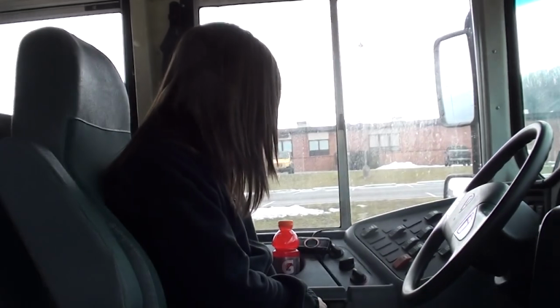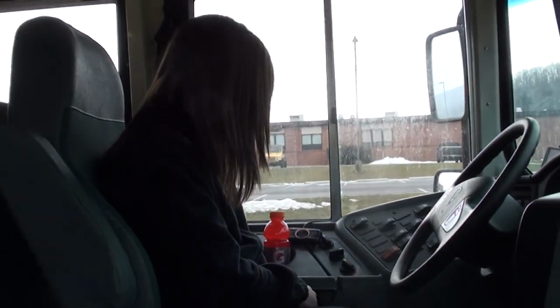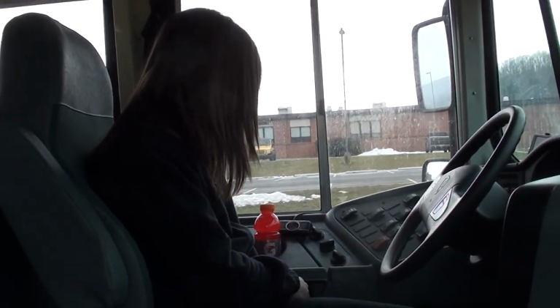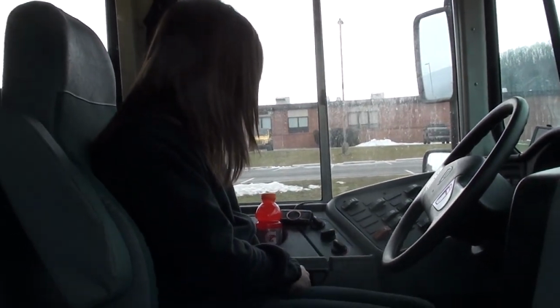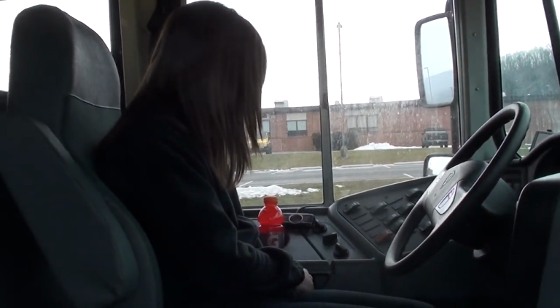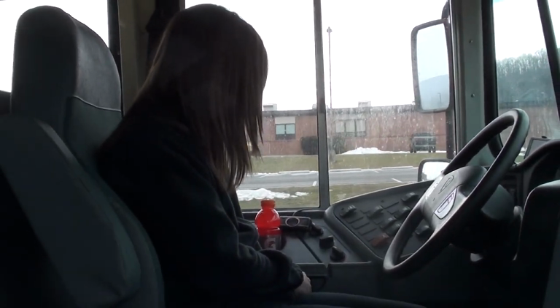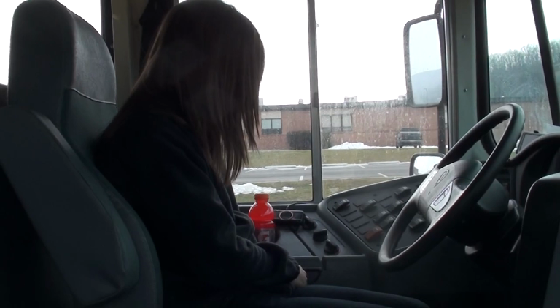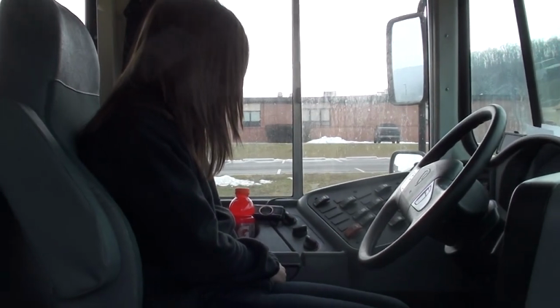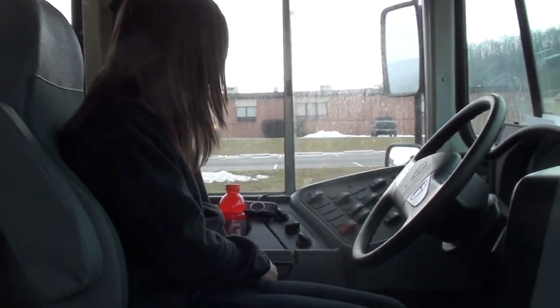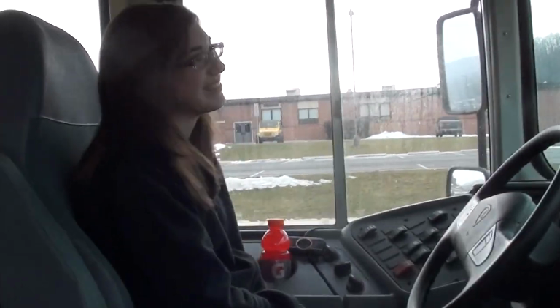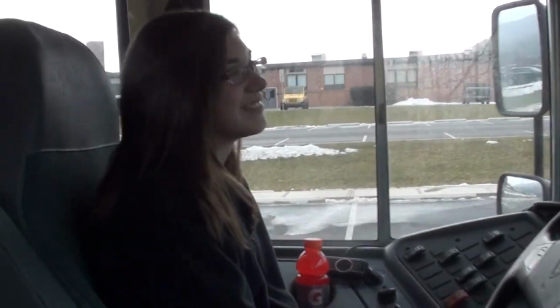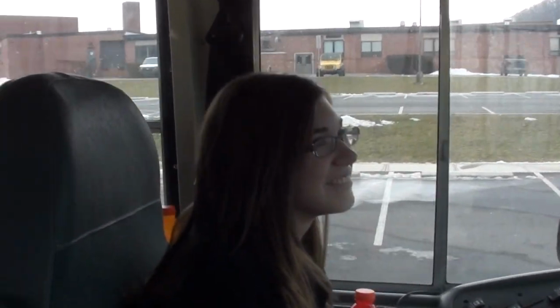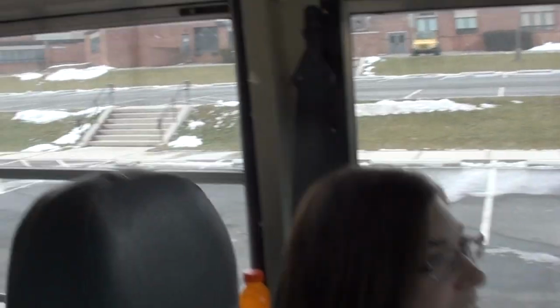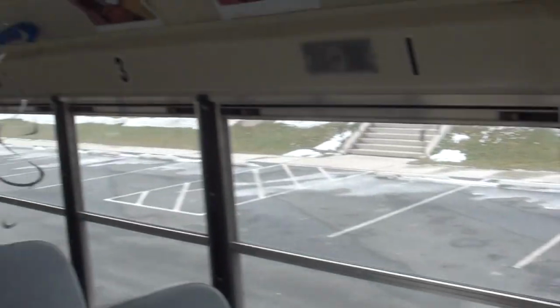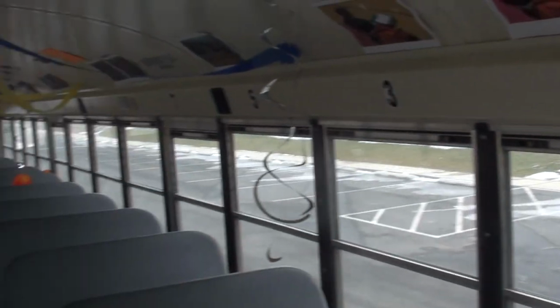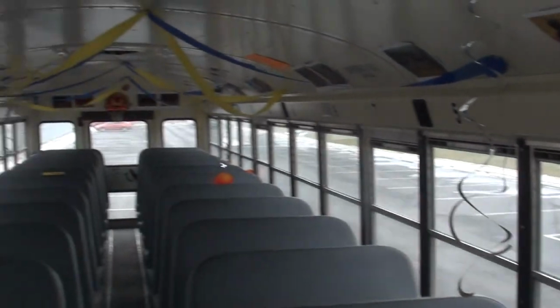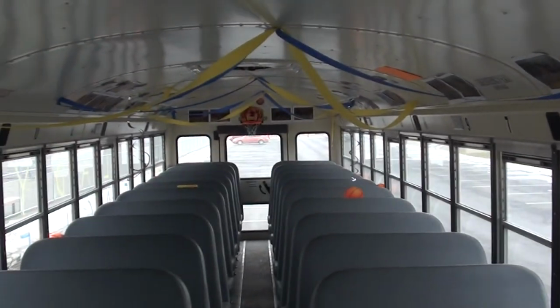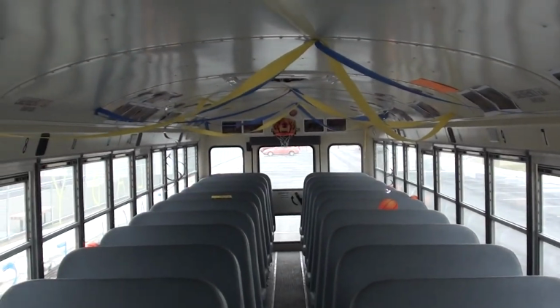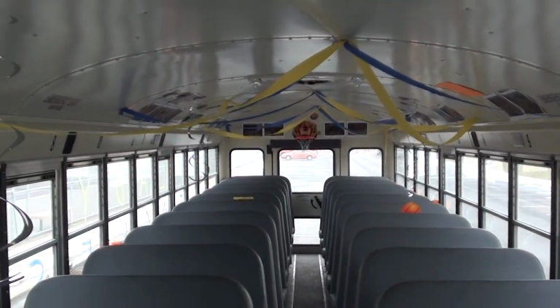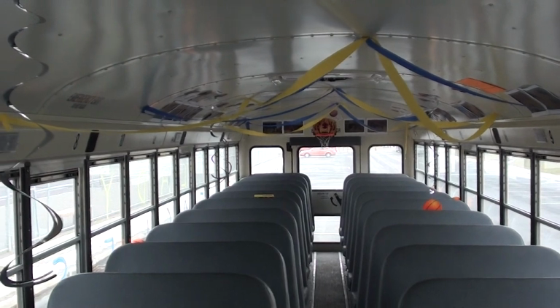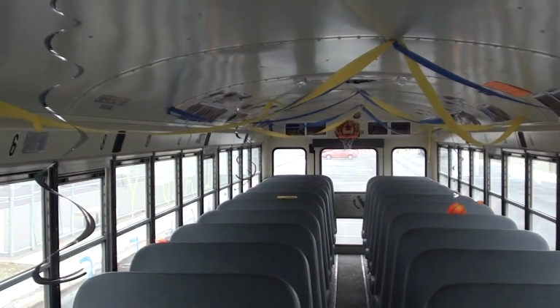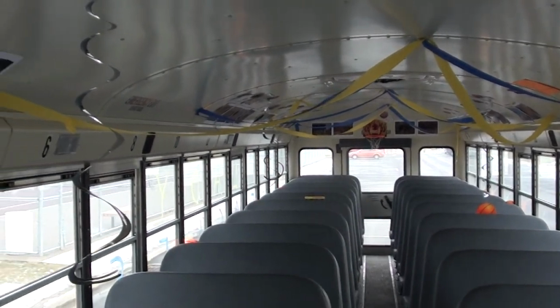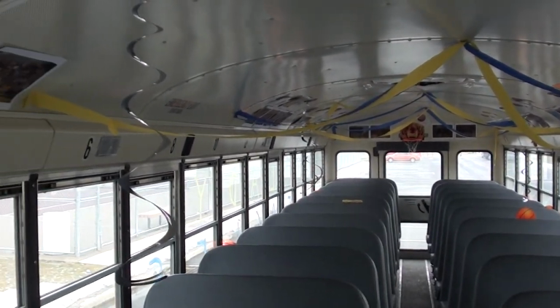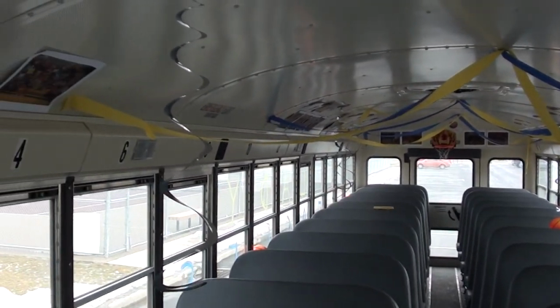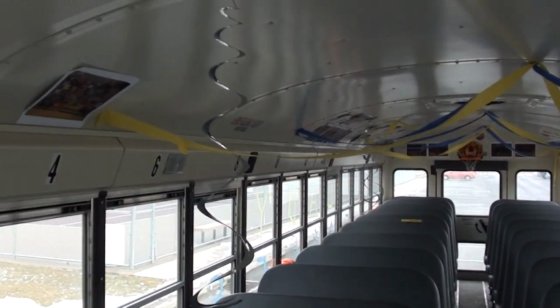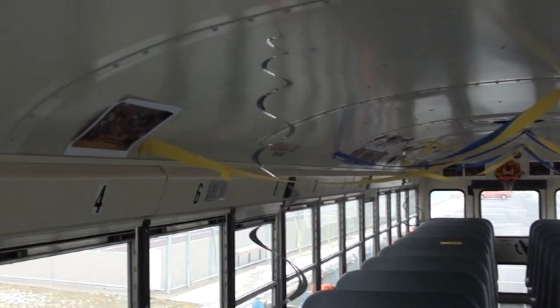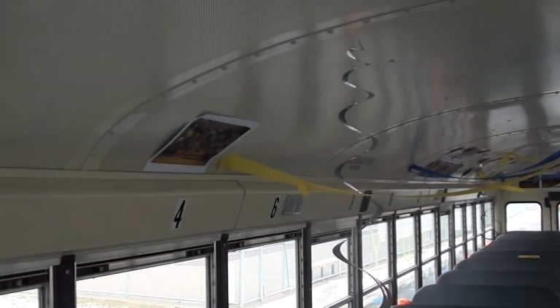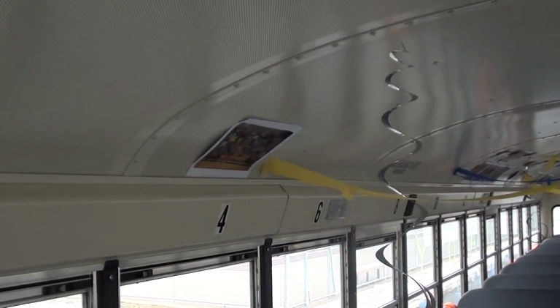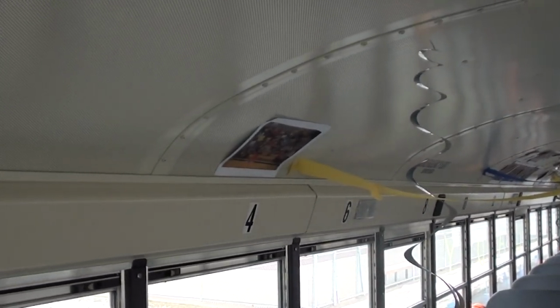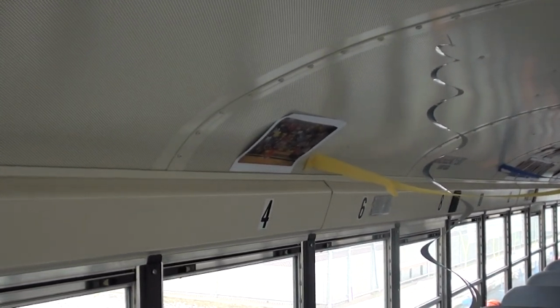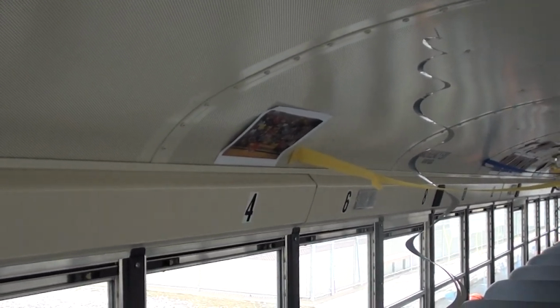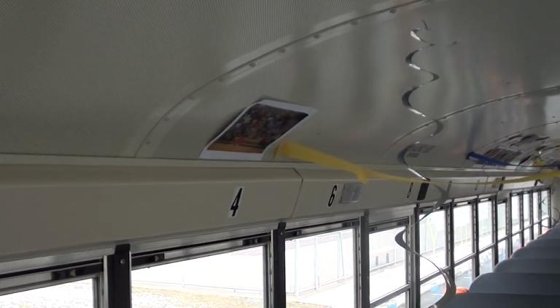Our driver for the day is Courtney Reese, an interior decorator. This is a view of what it looks like on the inside — all the decorations for our lady eagles.